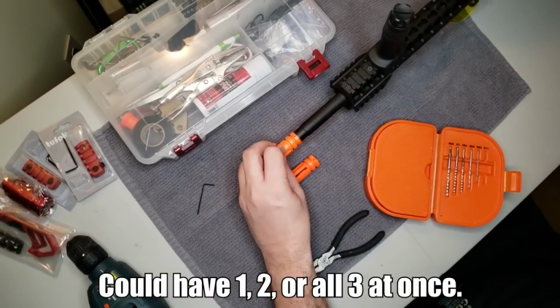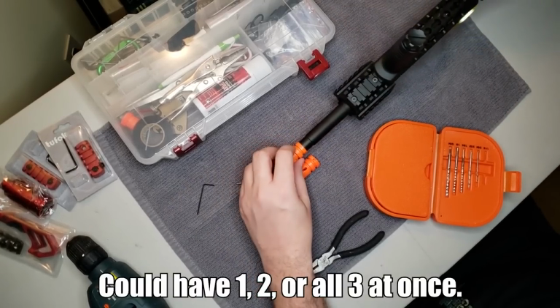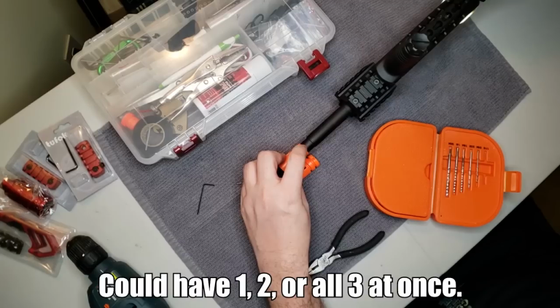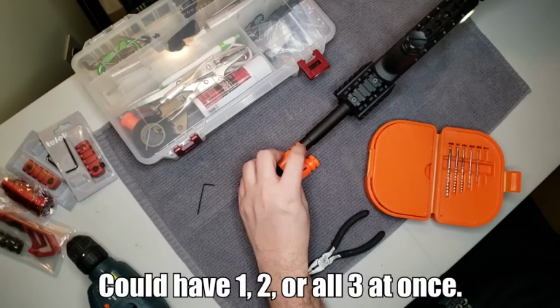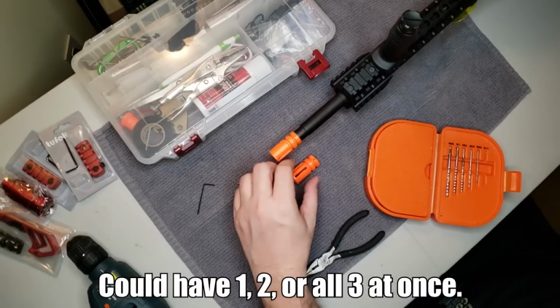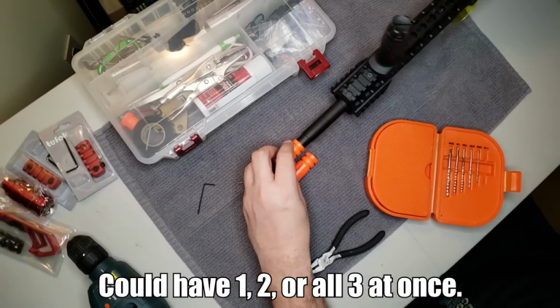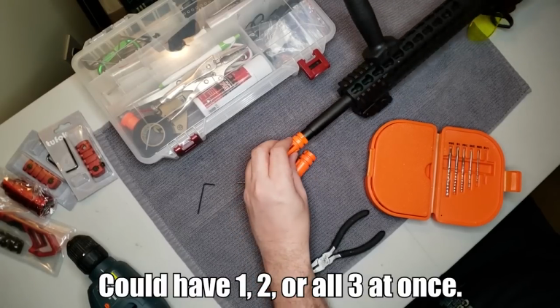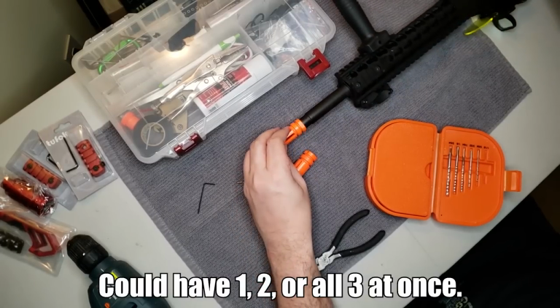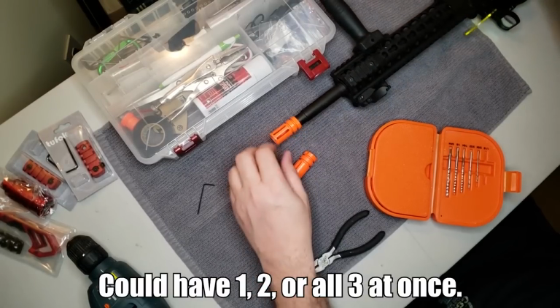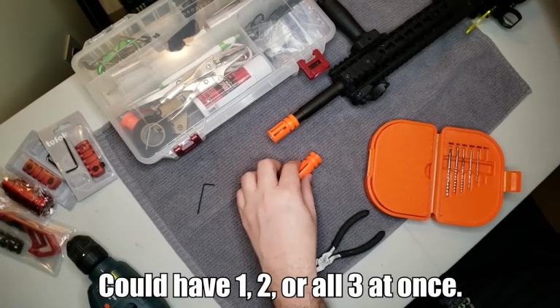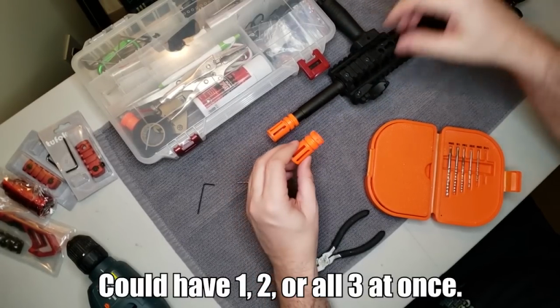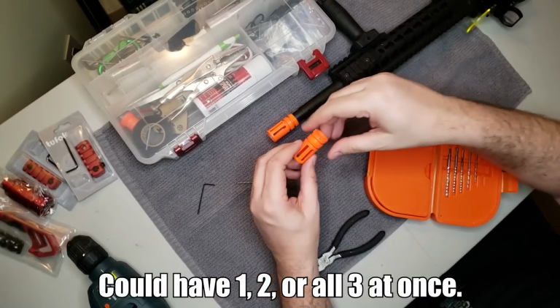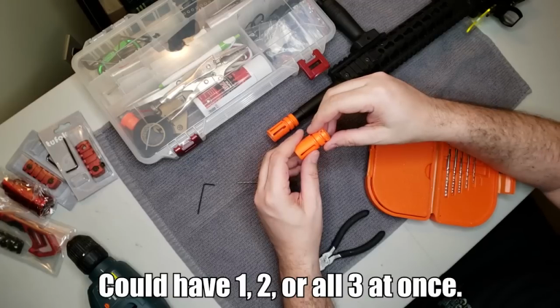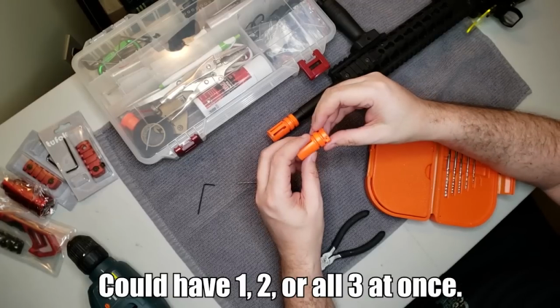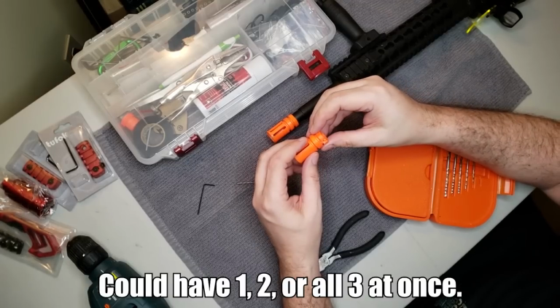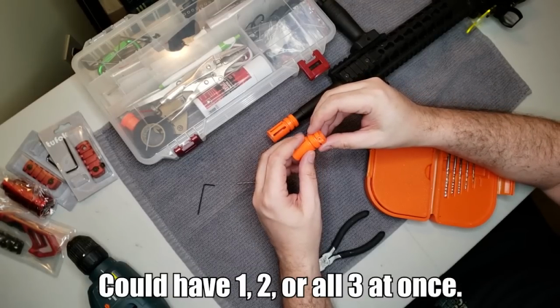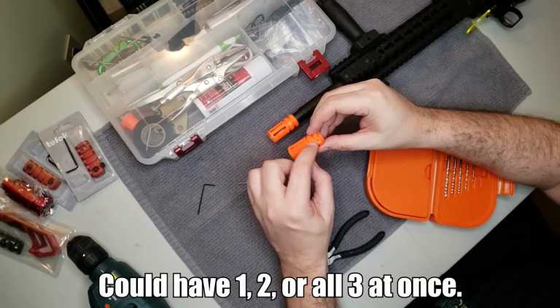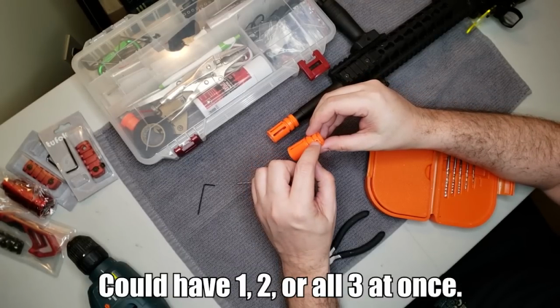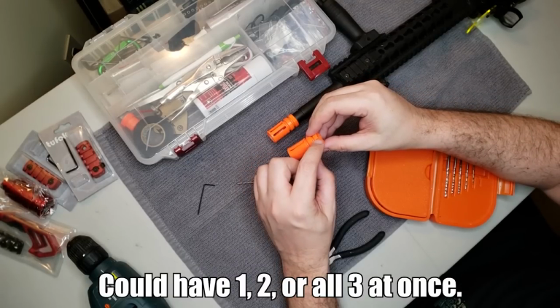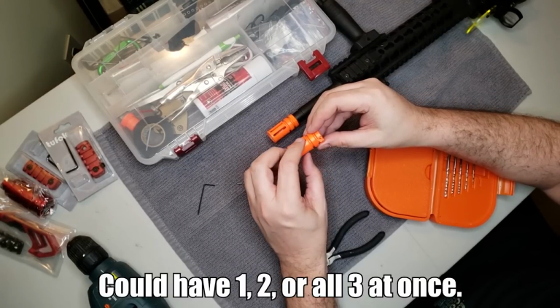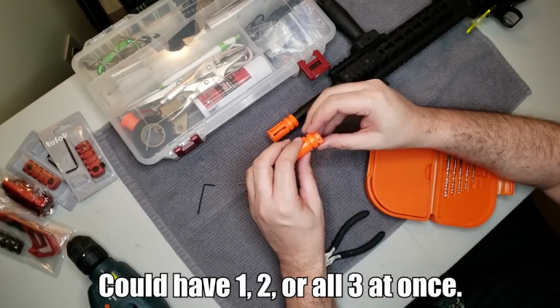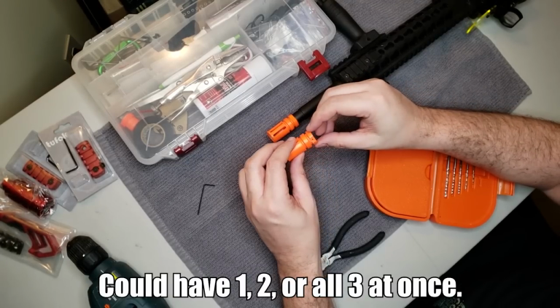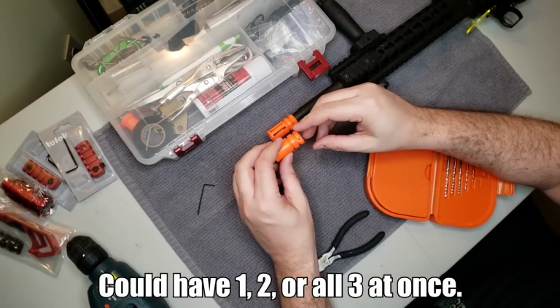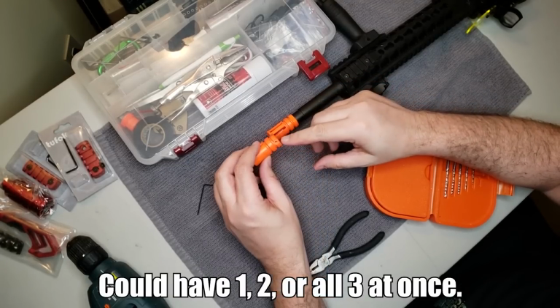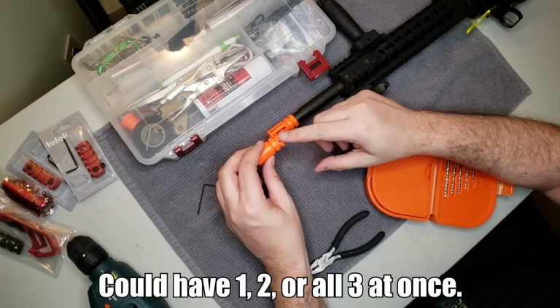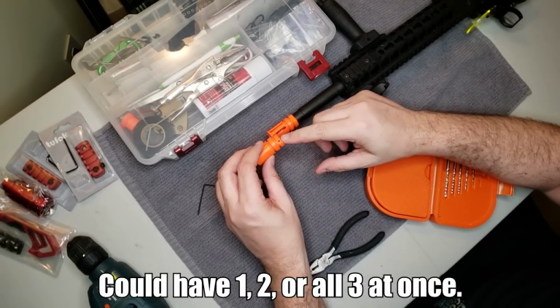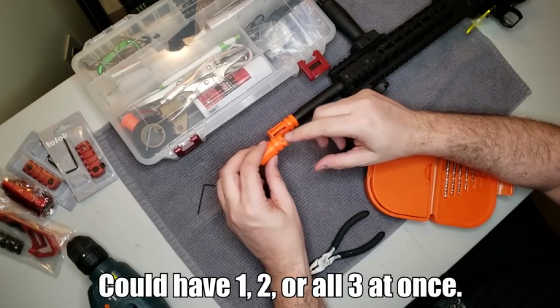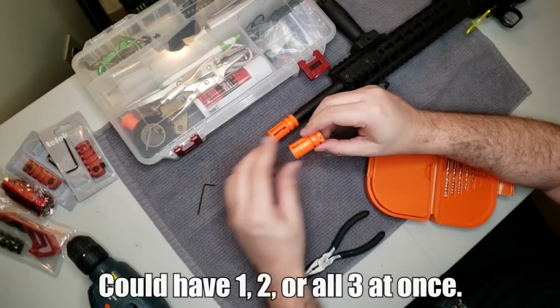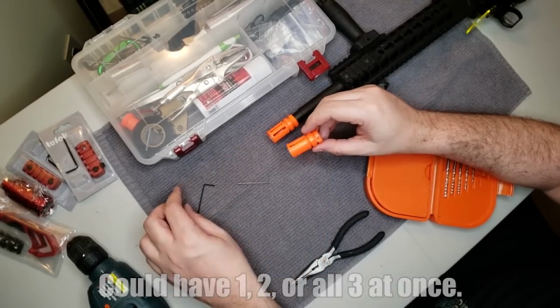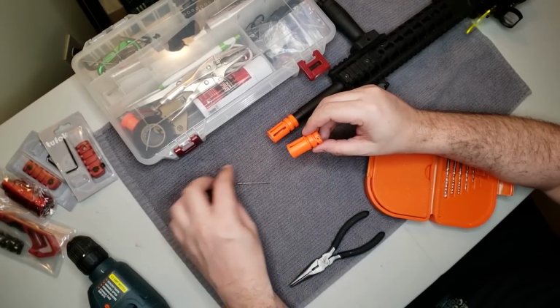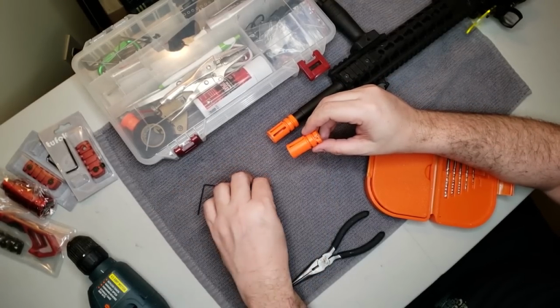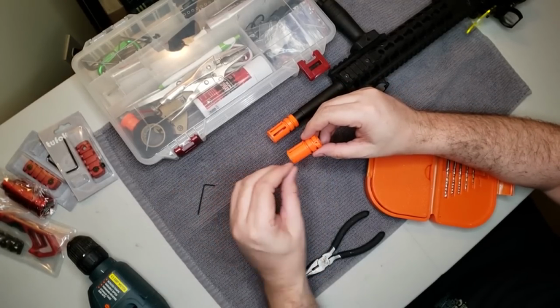You can have a combination of all three of these. We've had multiple flash hiders that have had an Allen screw, a pin, and been glued on. So check for all three — you could actually have all three of these.